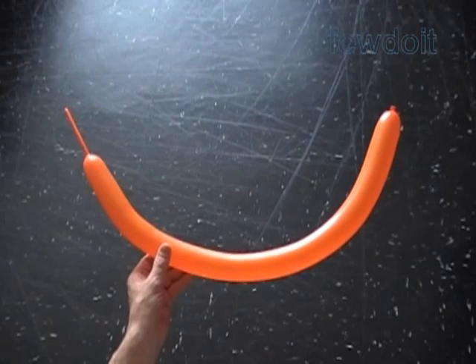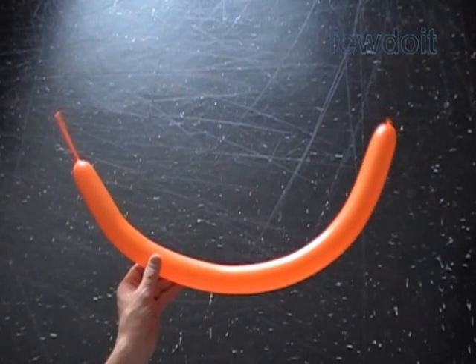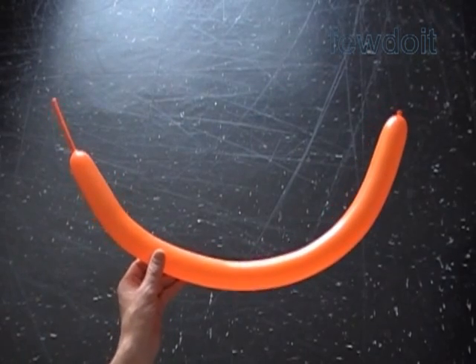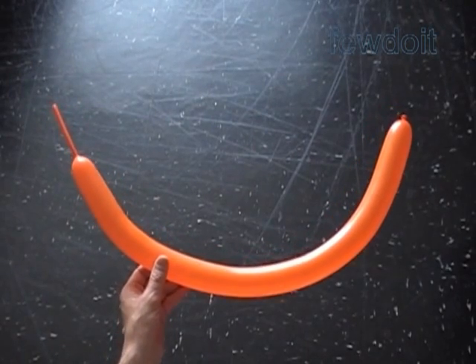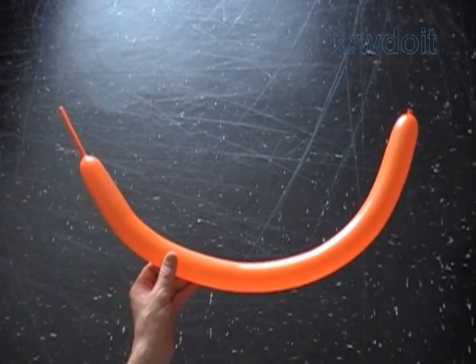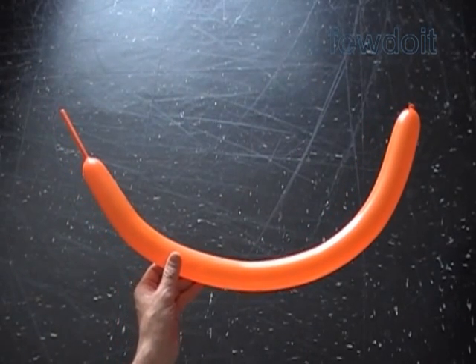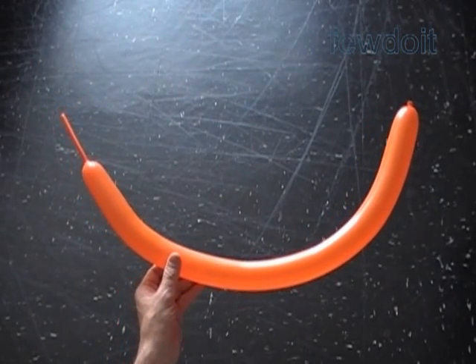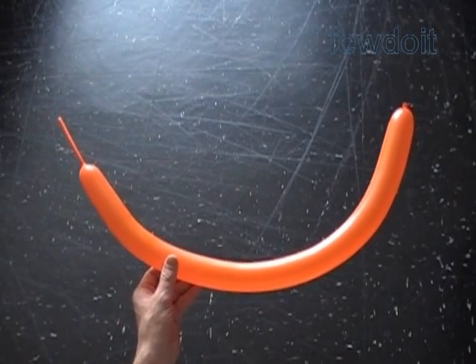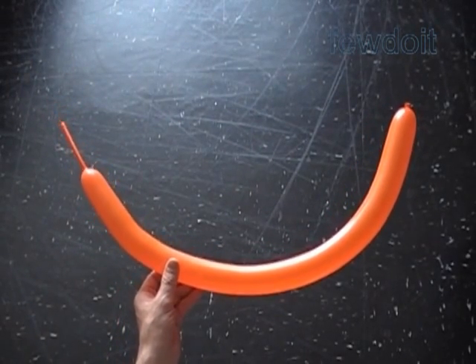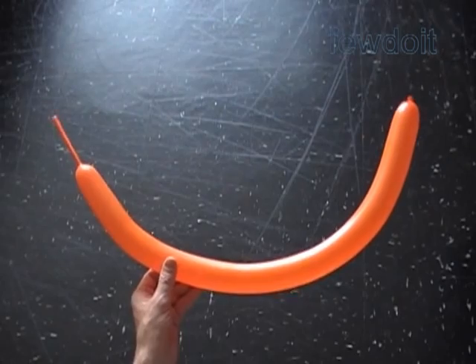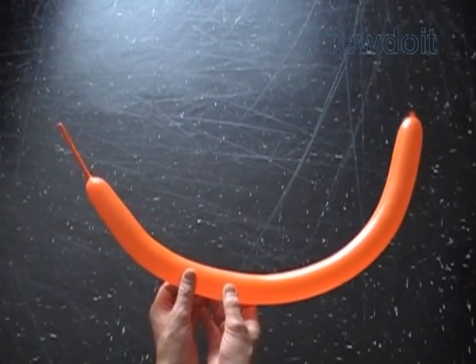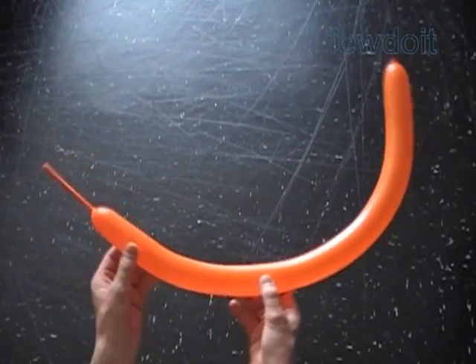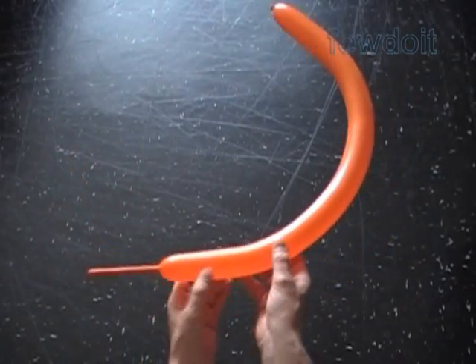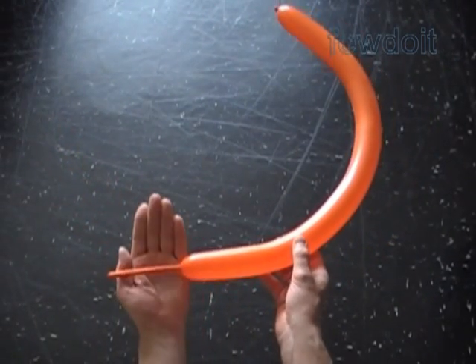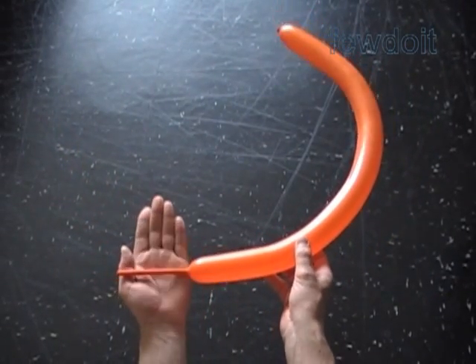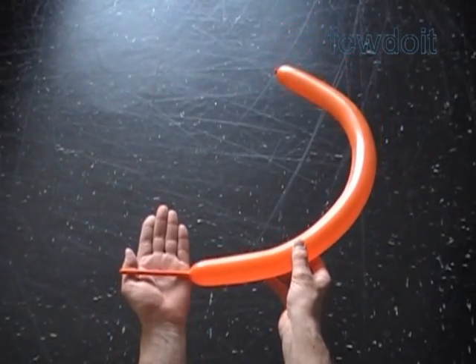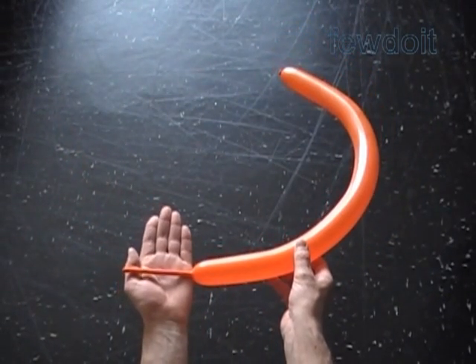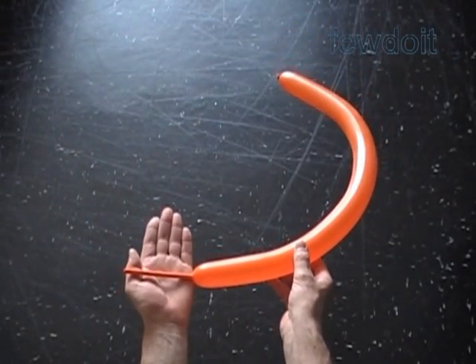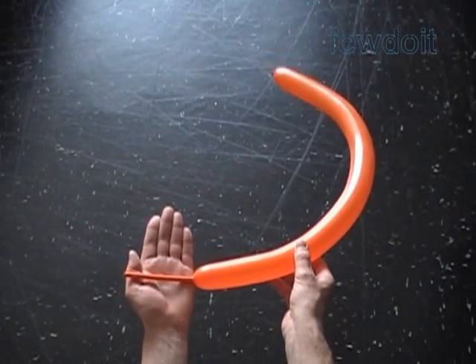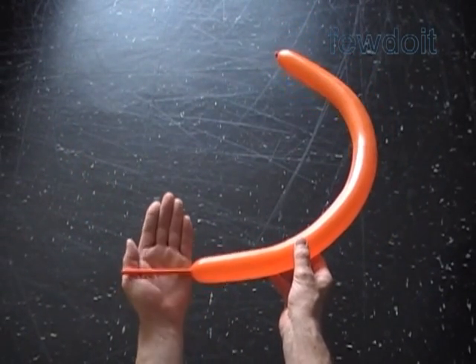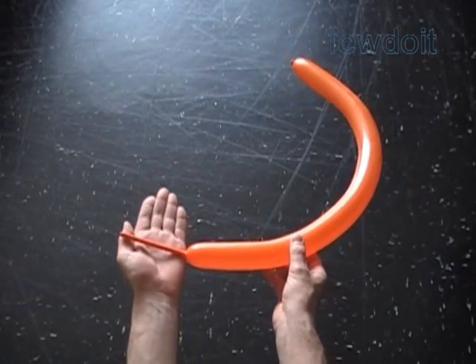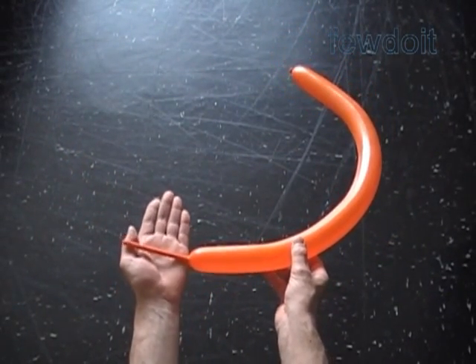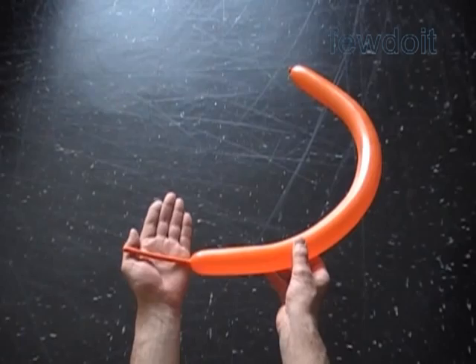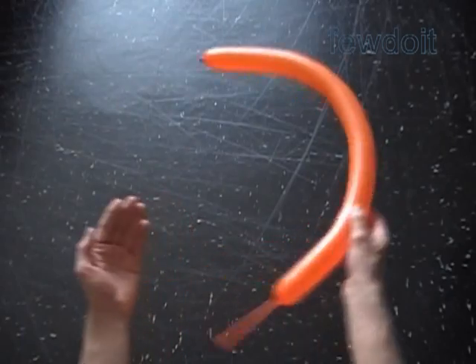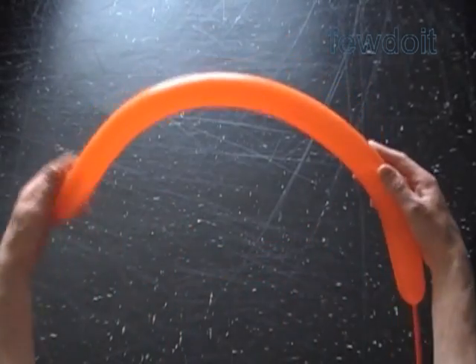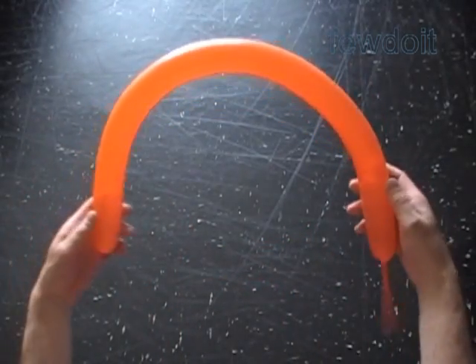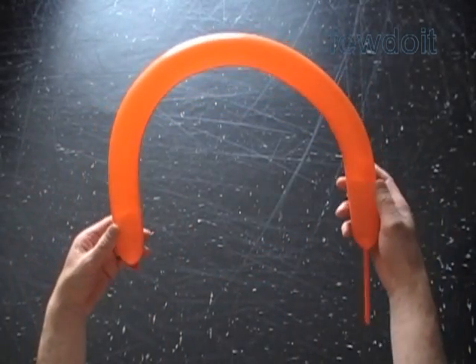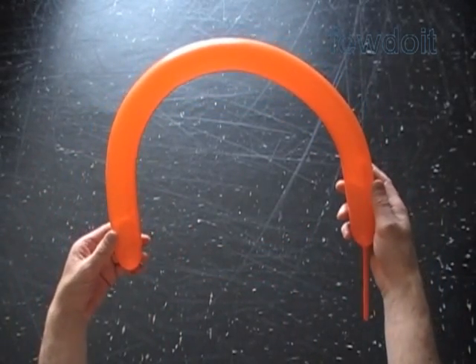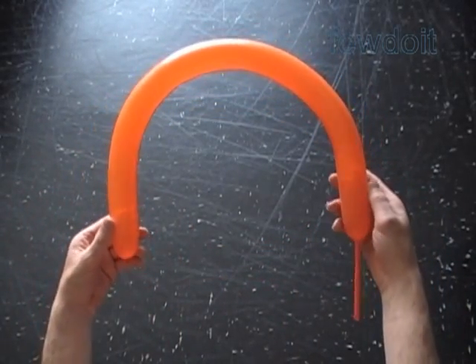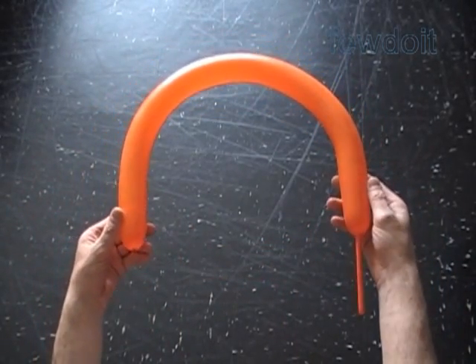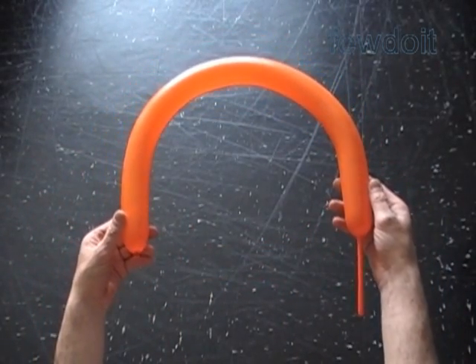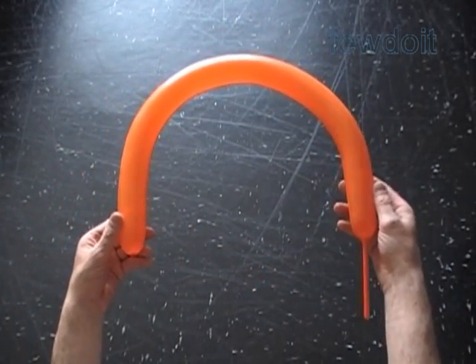Hello. Today we are going to make the Russian alphabet letter C. Inflate a balloon leaving about a four inch flat tail. I am going to start twisting bubbles from the nozzle end of the balloon.